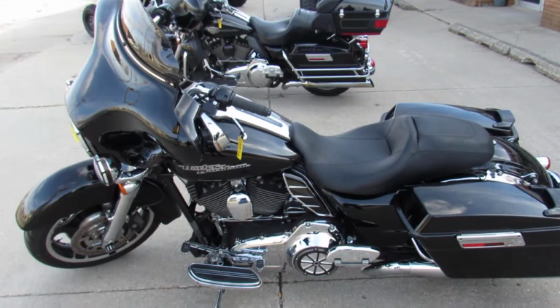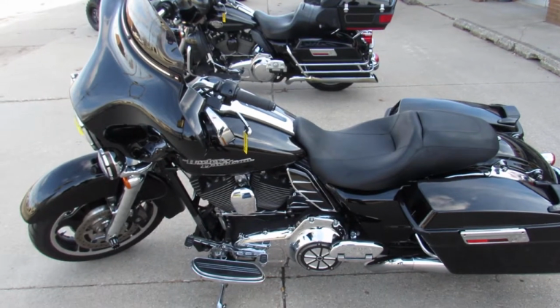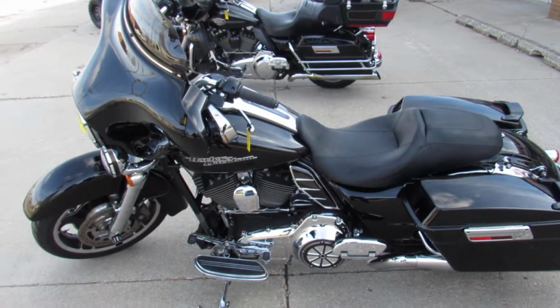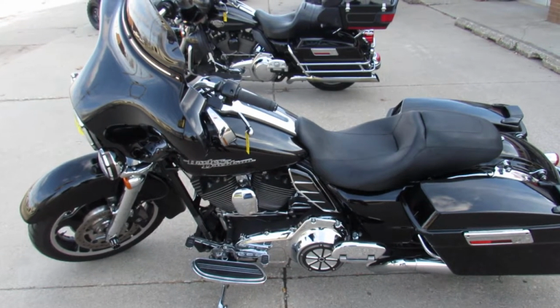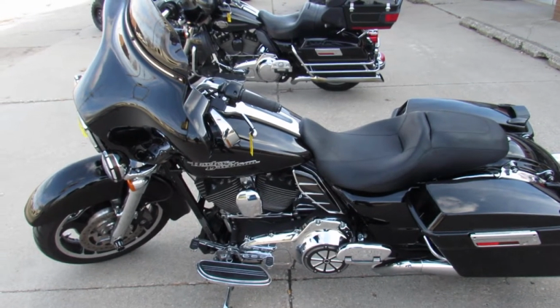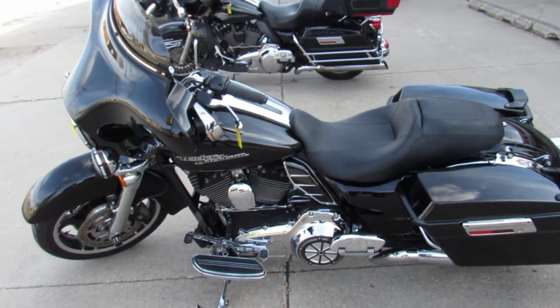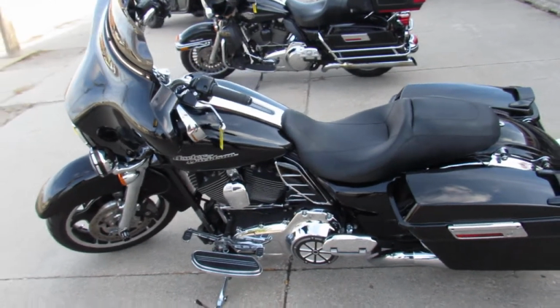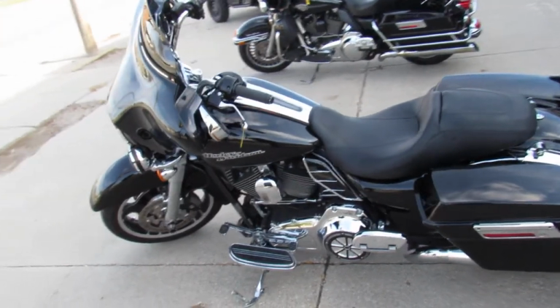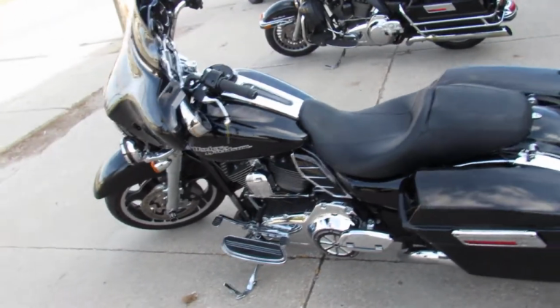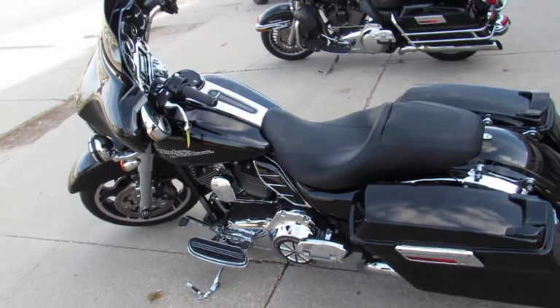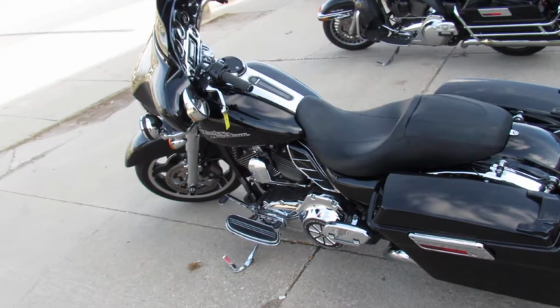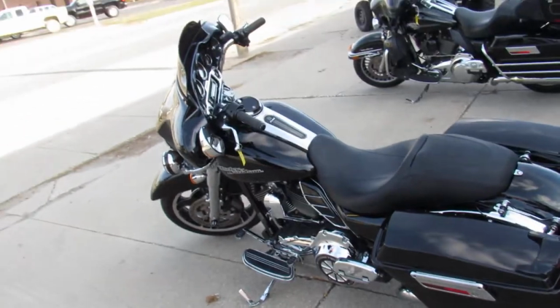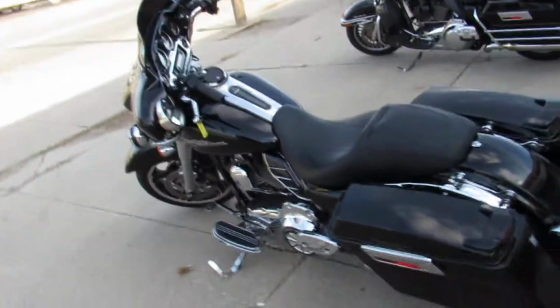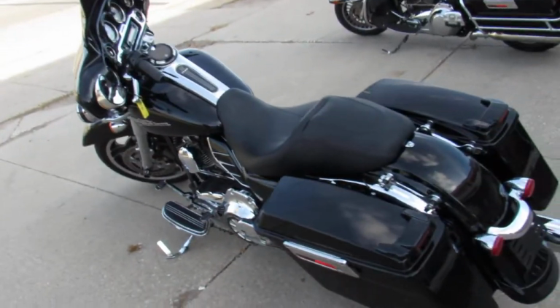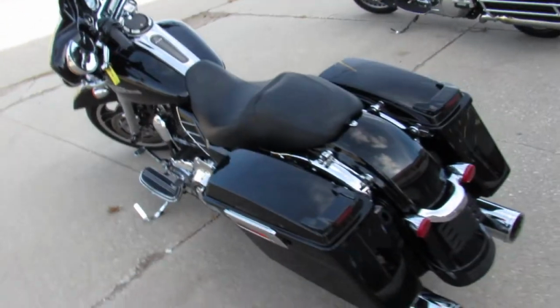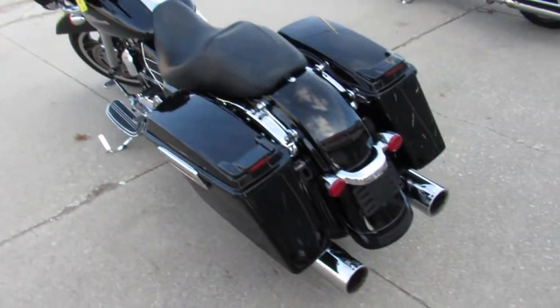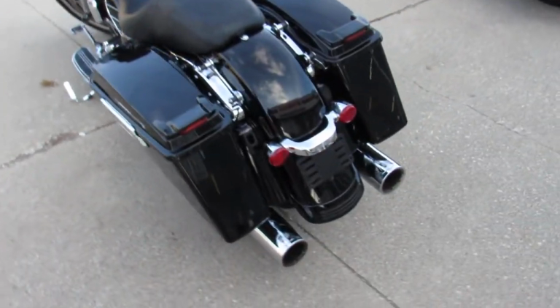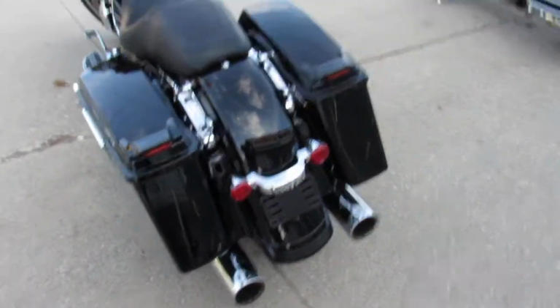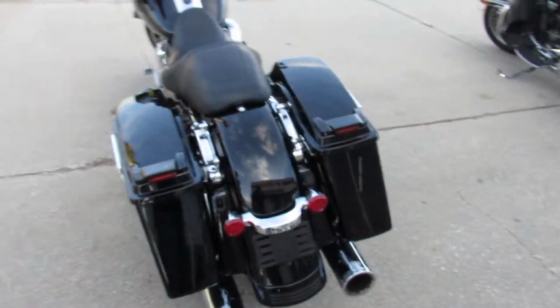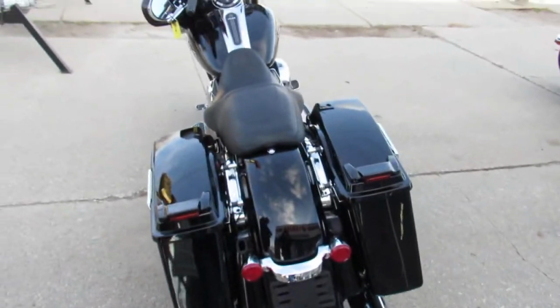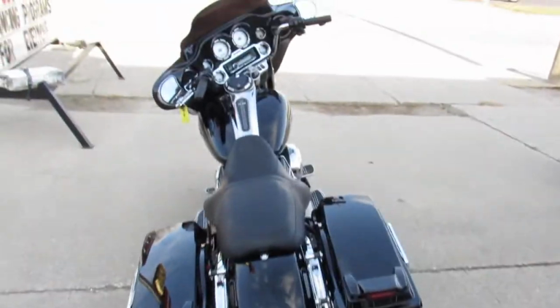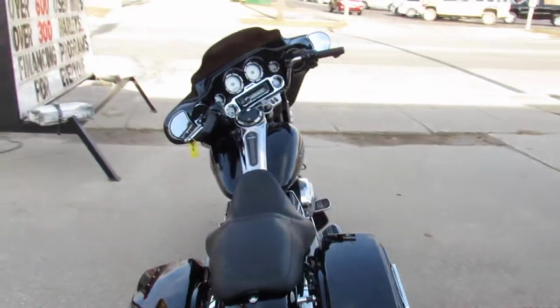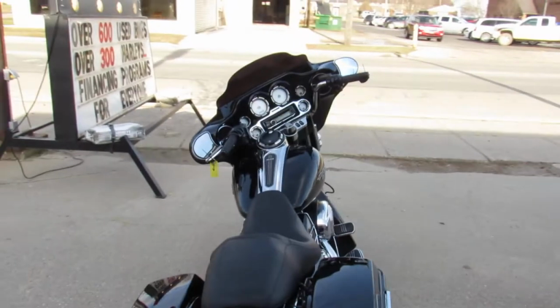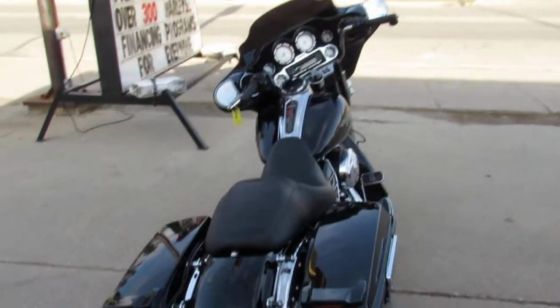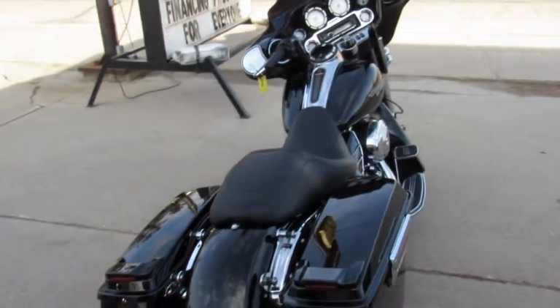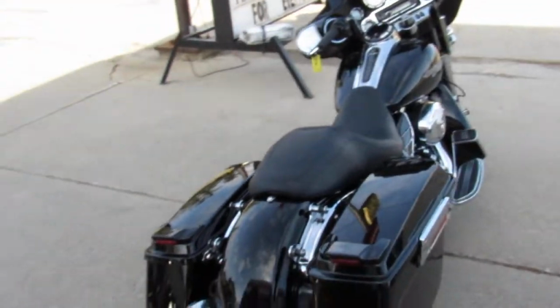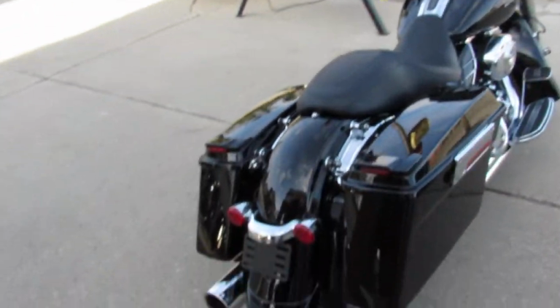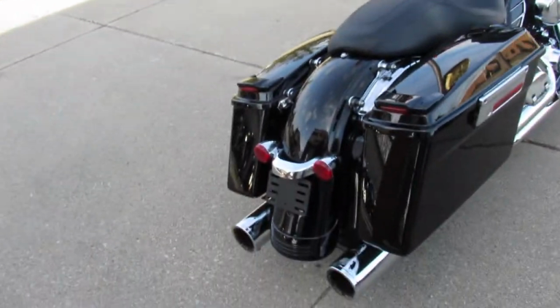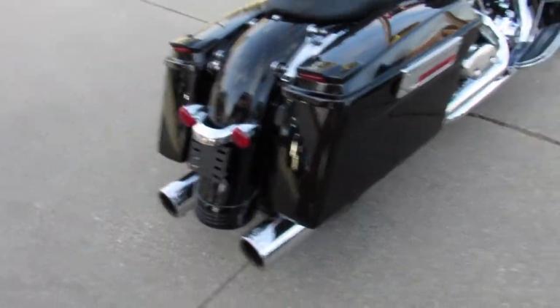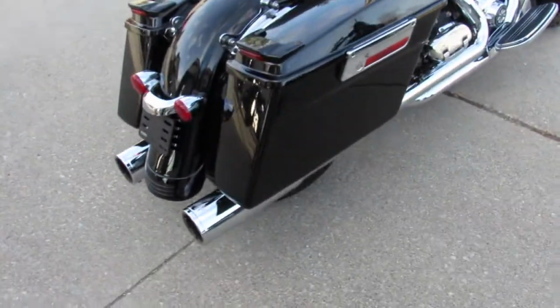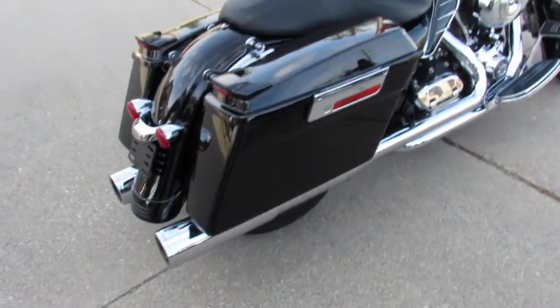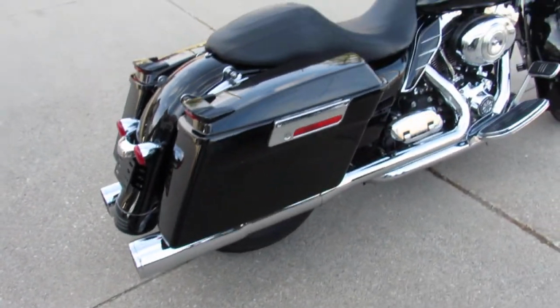Hey guys, it's Andrew and Jimmy here at Approval Powersports doing some videos on the used Street Glides. Over 75 to choose from. This one here is a 2013 Street Glide in Vivid Black with only 27,562 miles.